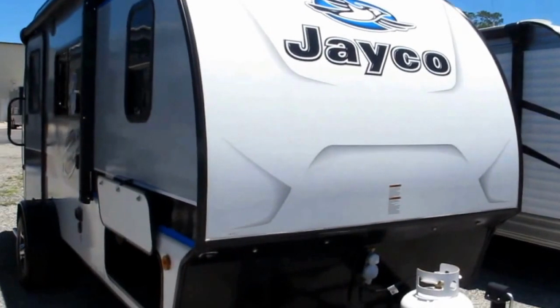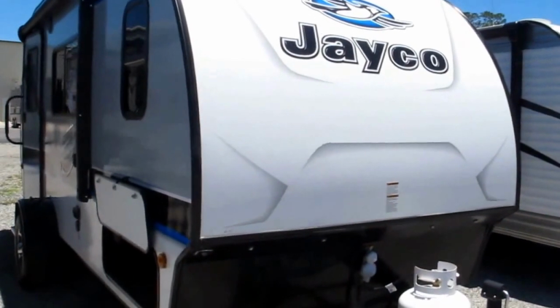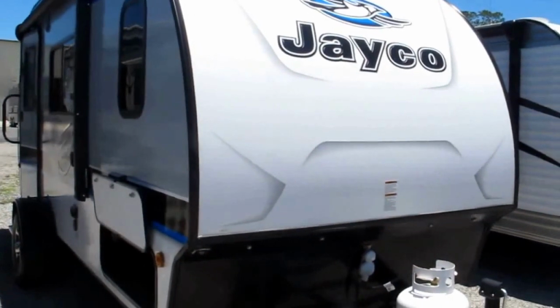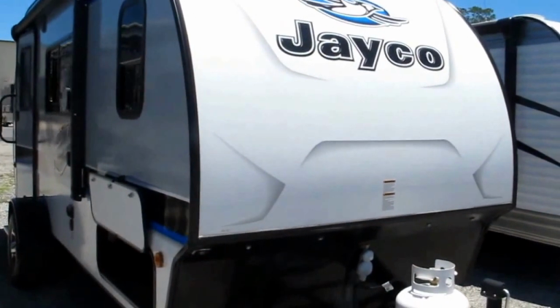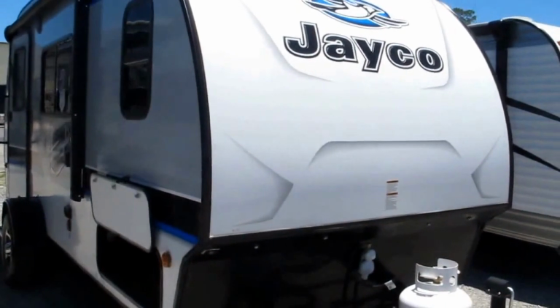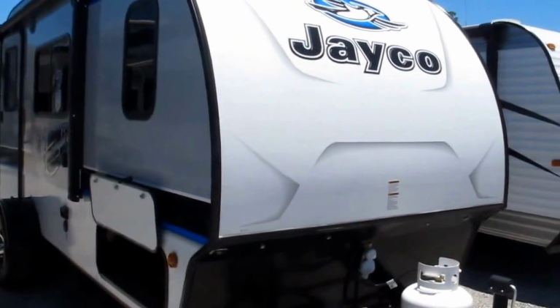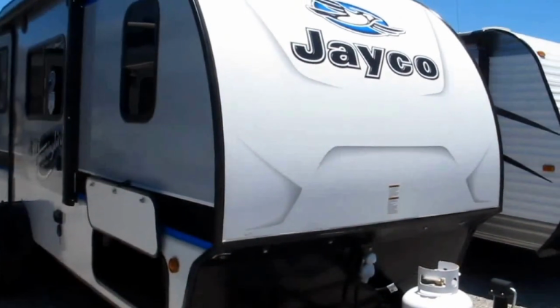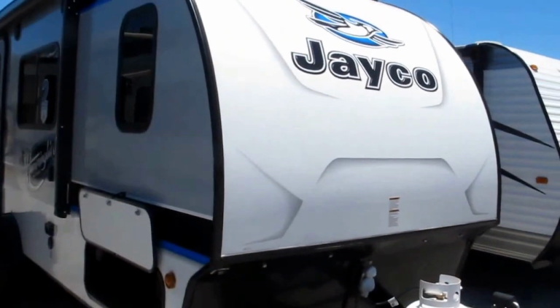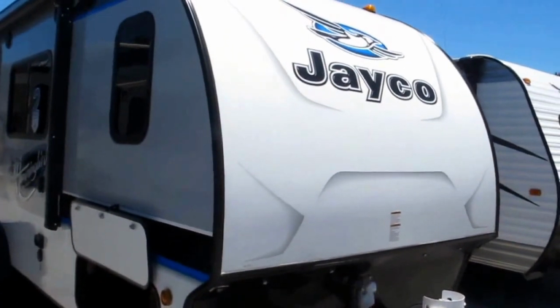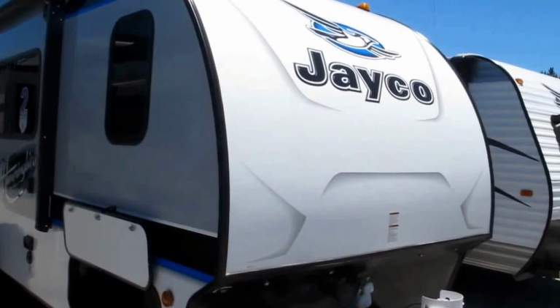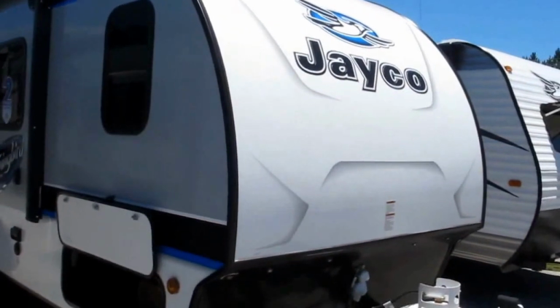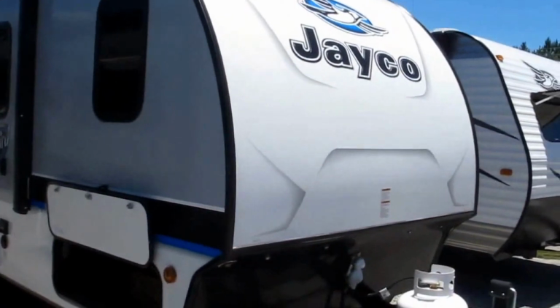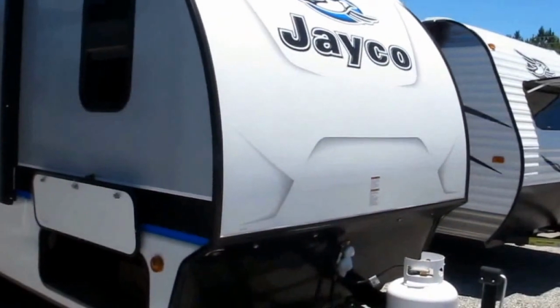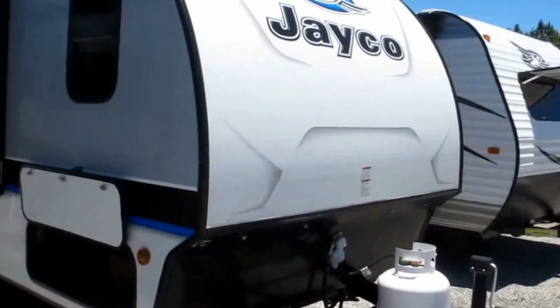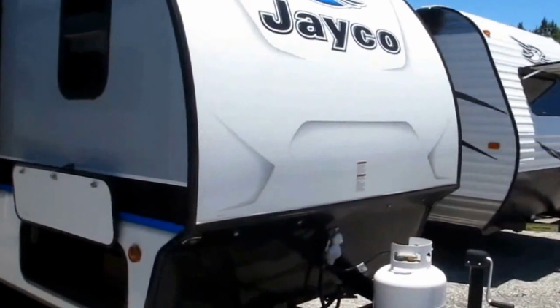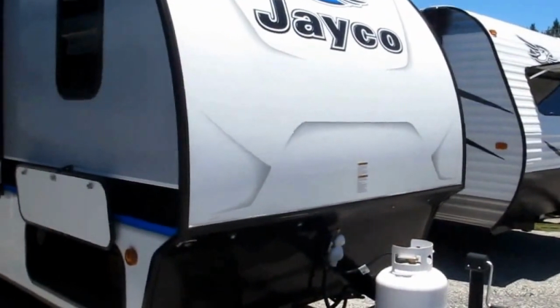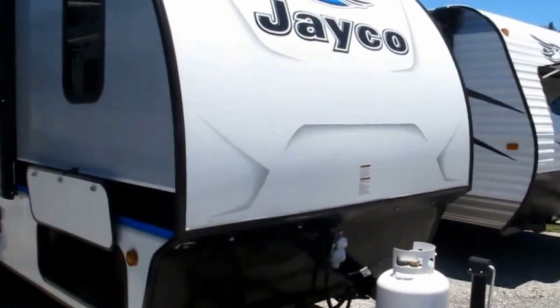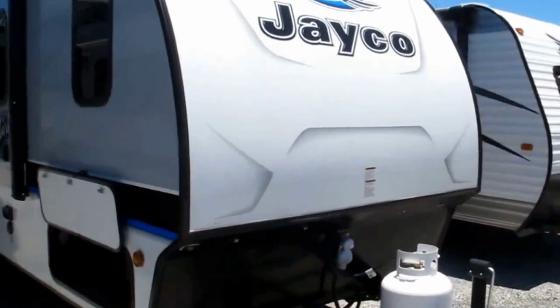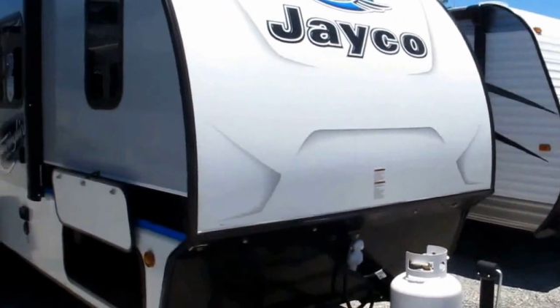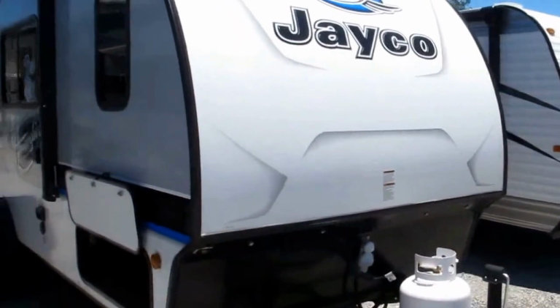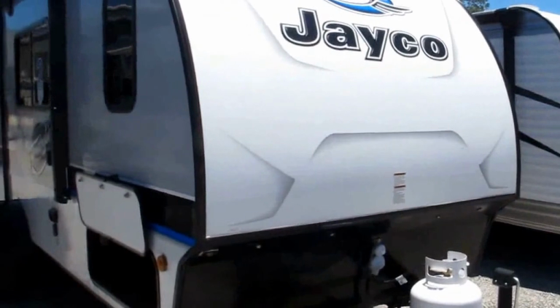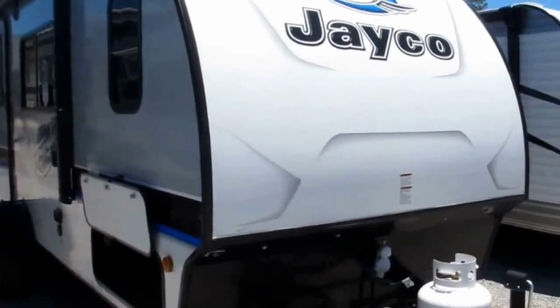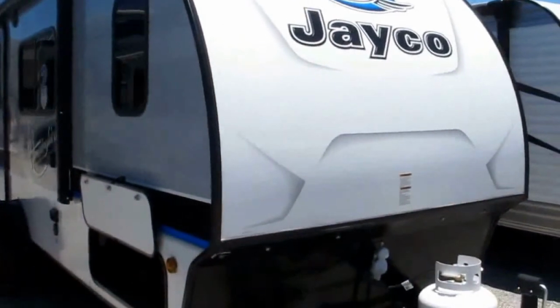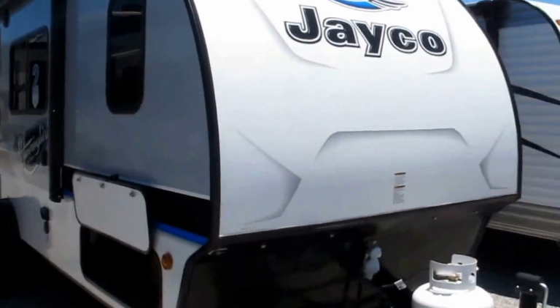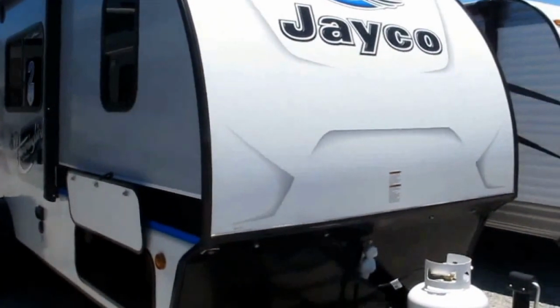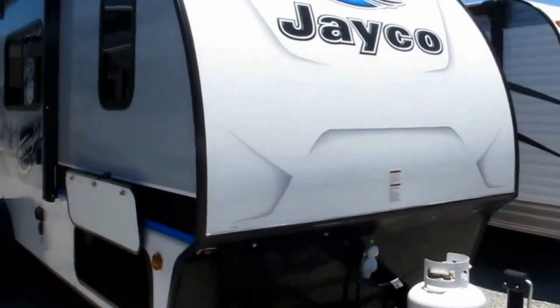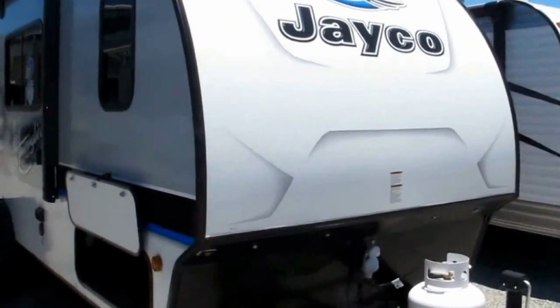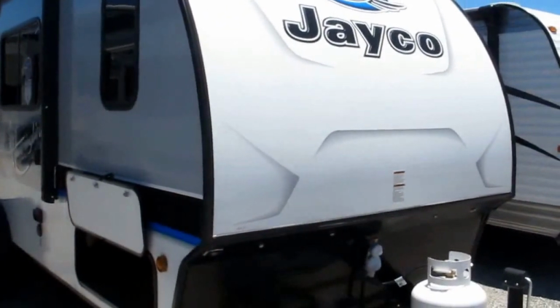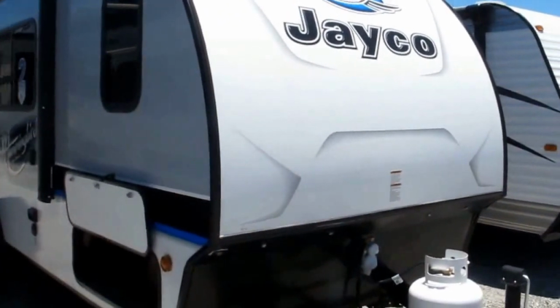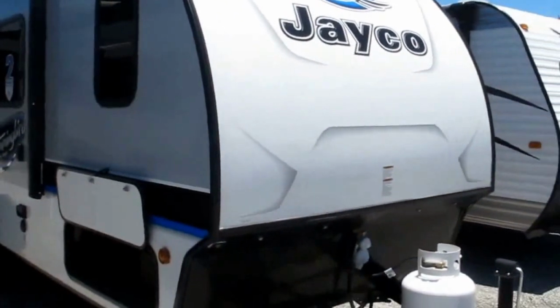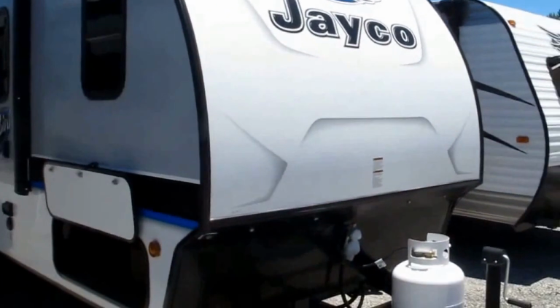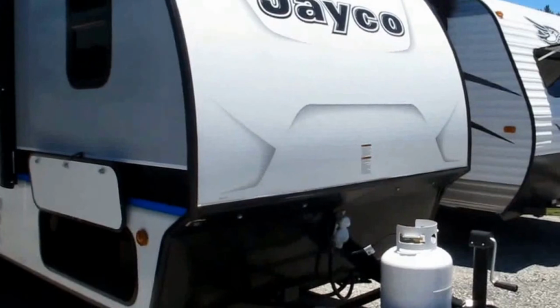Stock number 16-172. This is a 2017 Jayco Hummingbird, model 17RB. This camper is a fiberglass side with aluminum frame construction, and it does feature Jayco's exclusive two-year warranty.